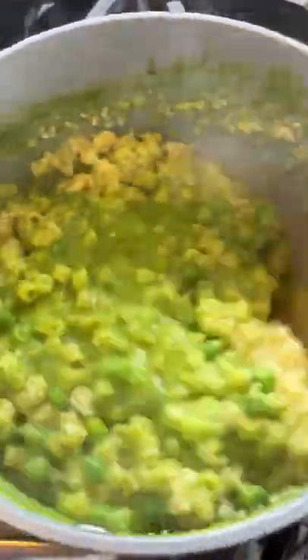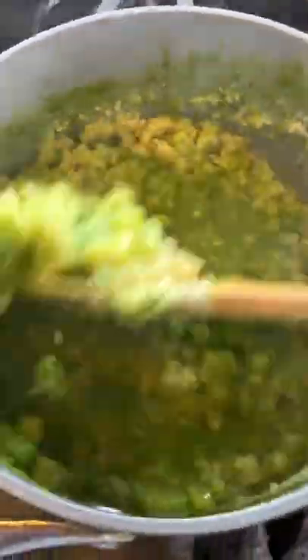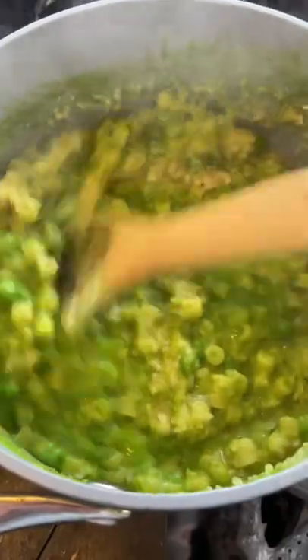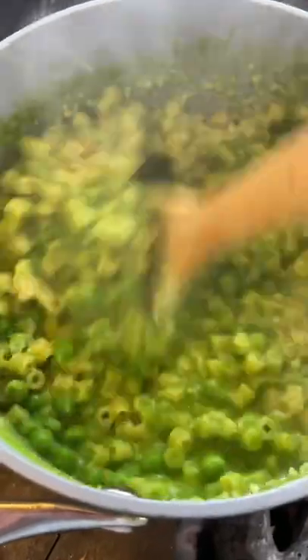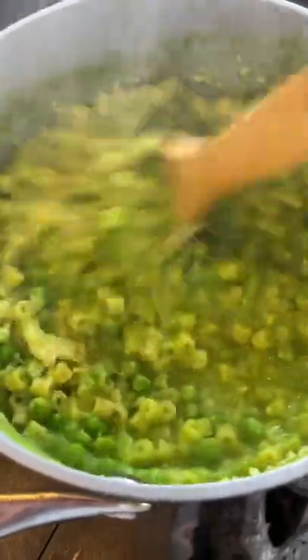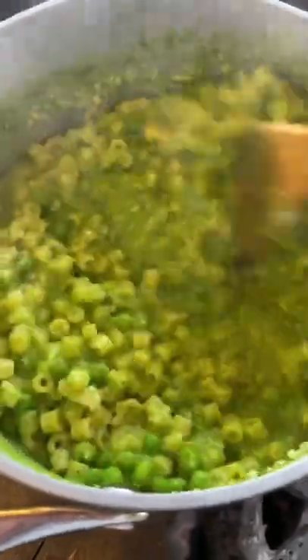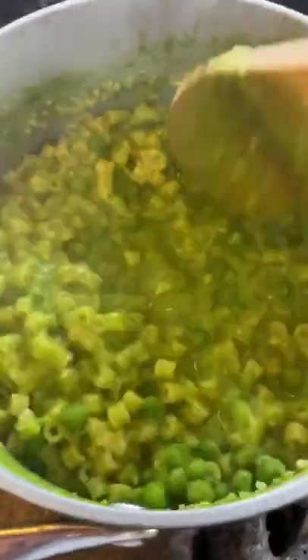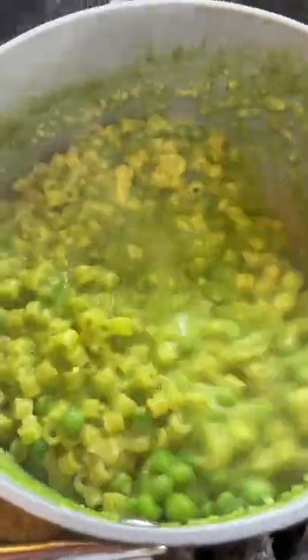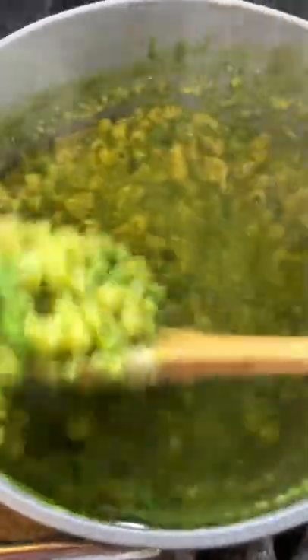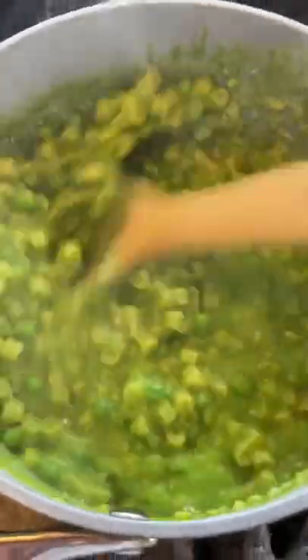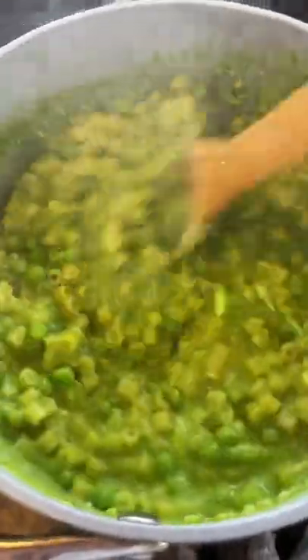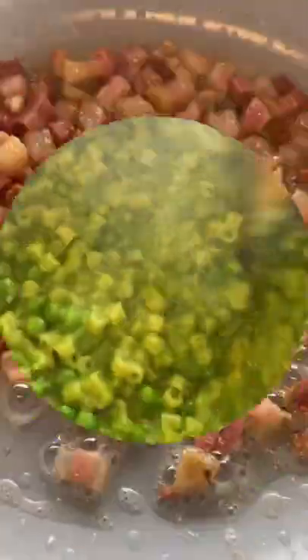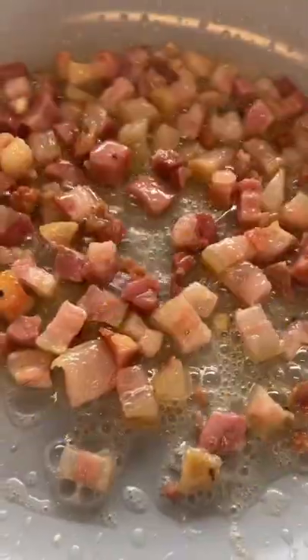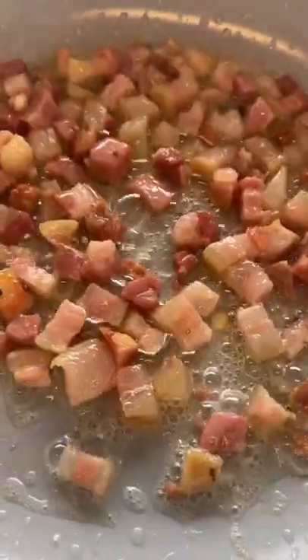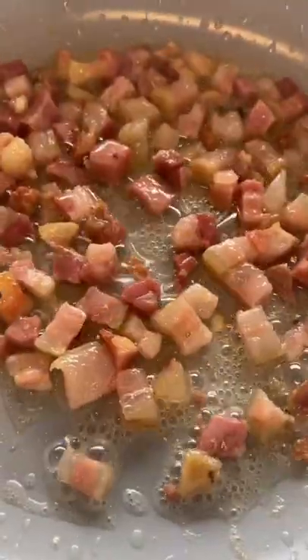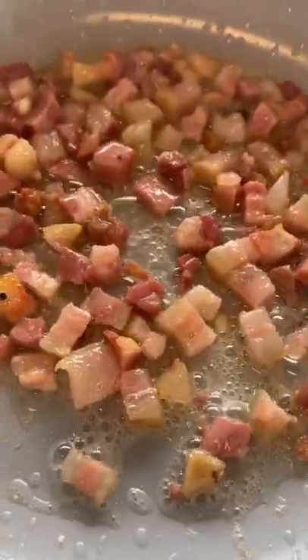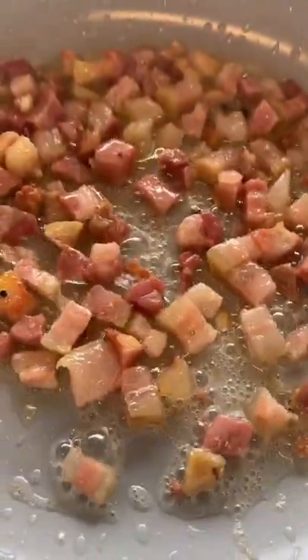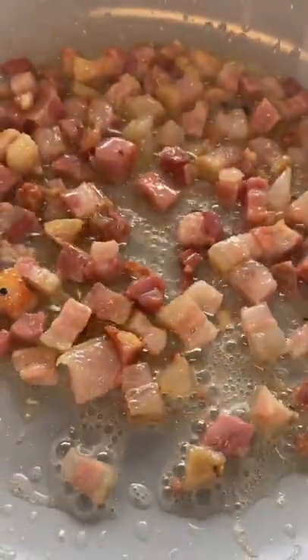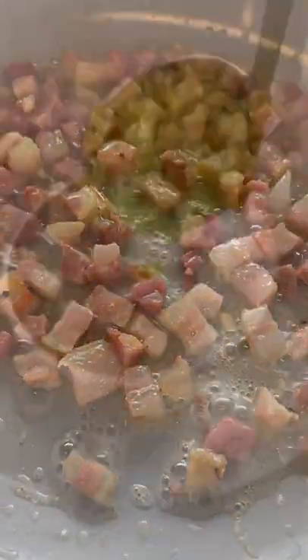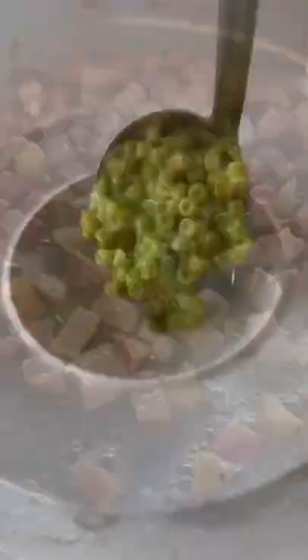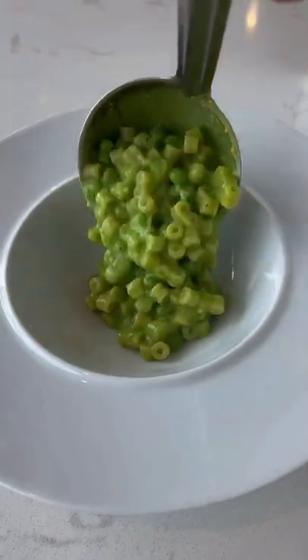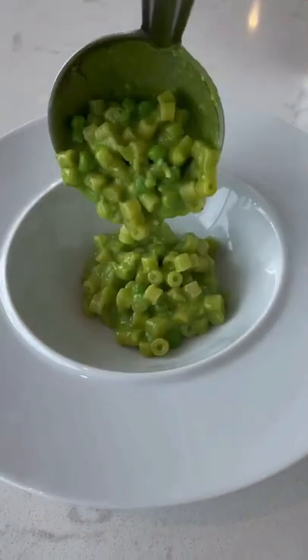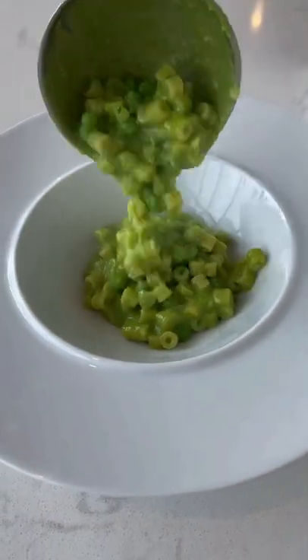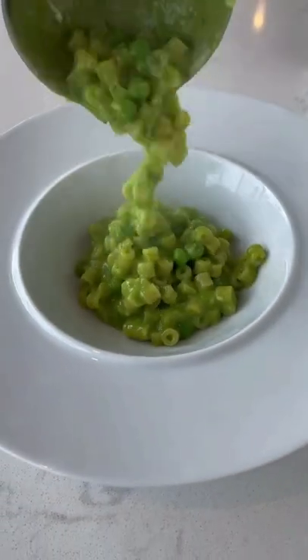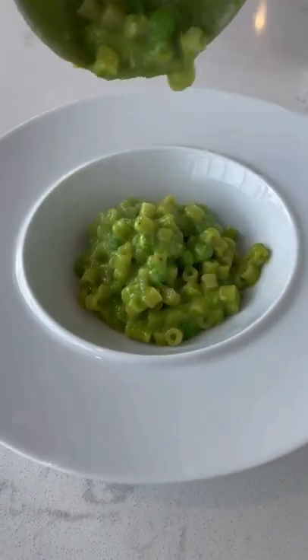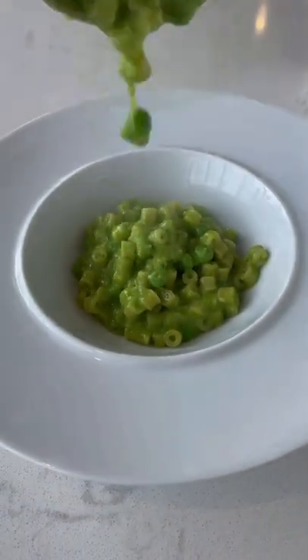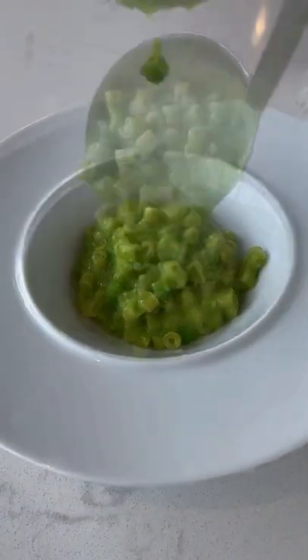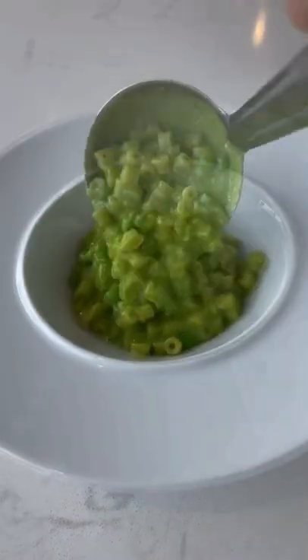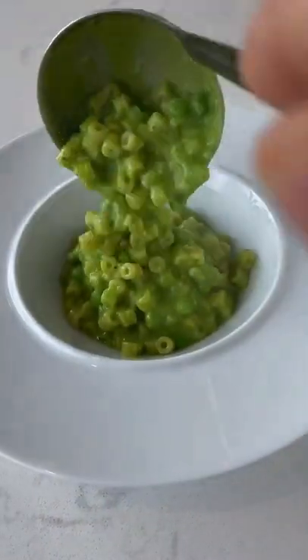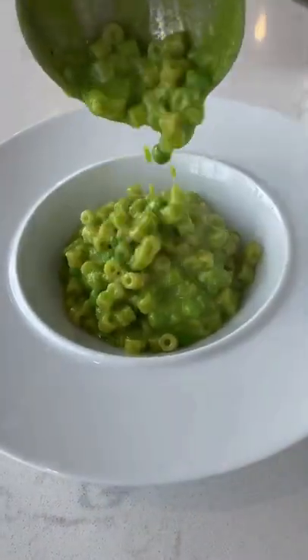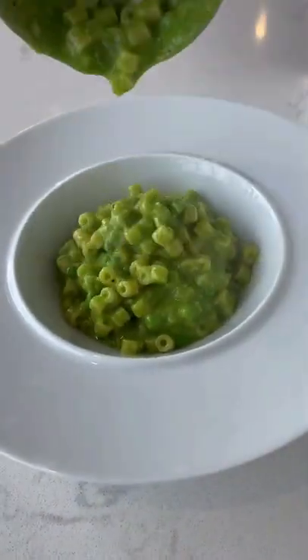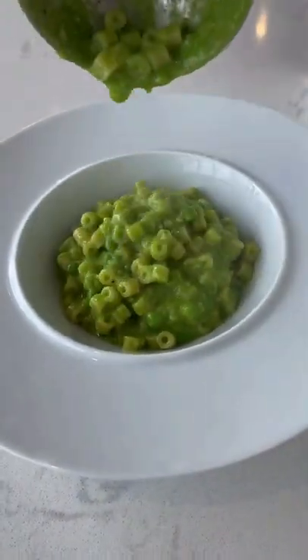I love the contrast of savory, crispy pancetta and sweet peas. A must try. Buon appetito!